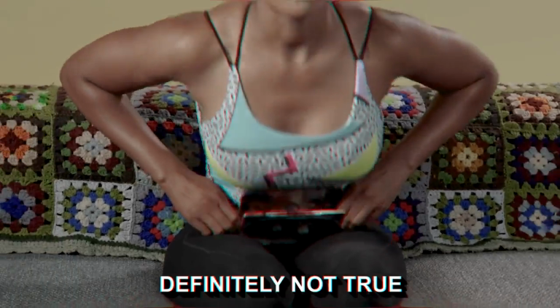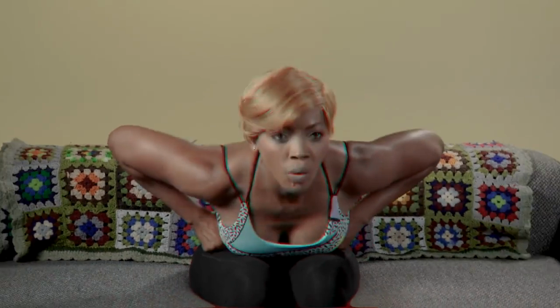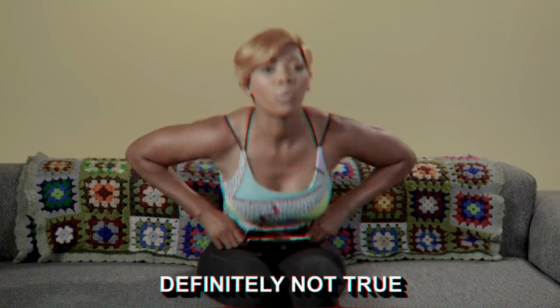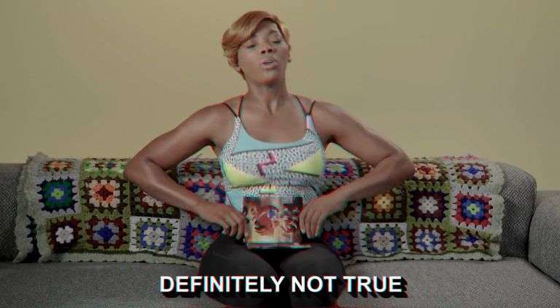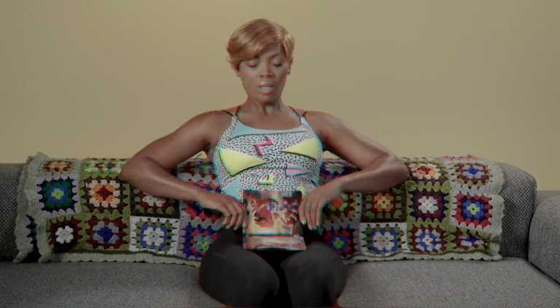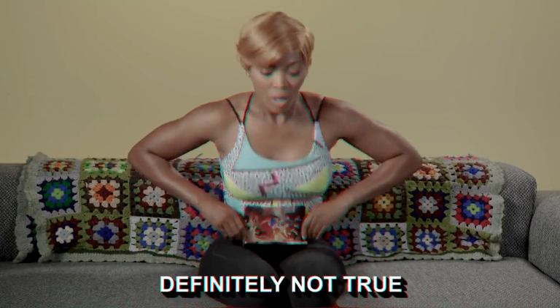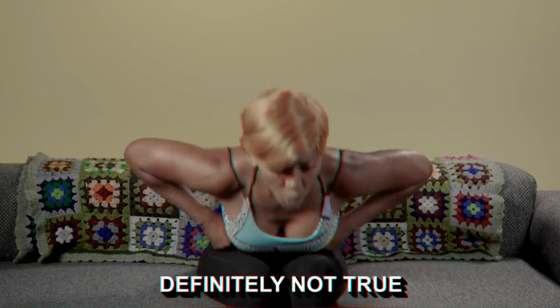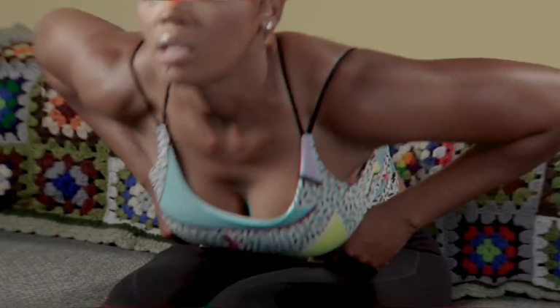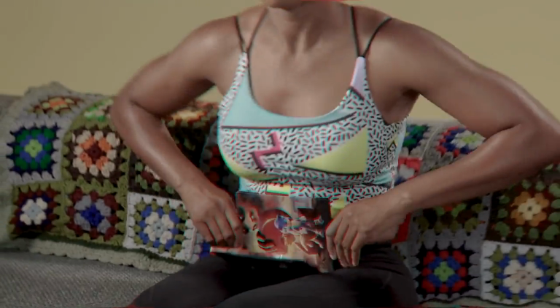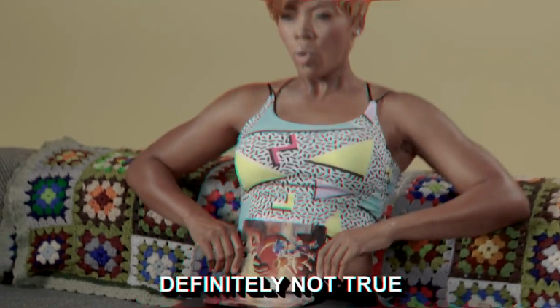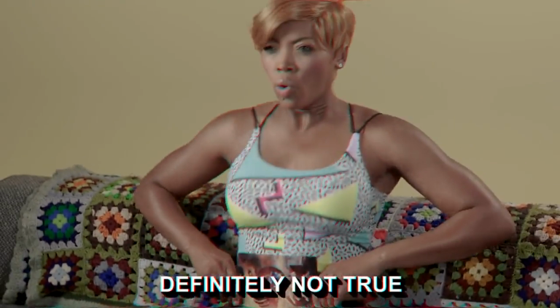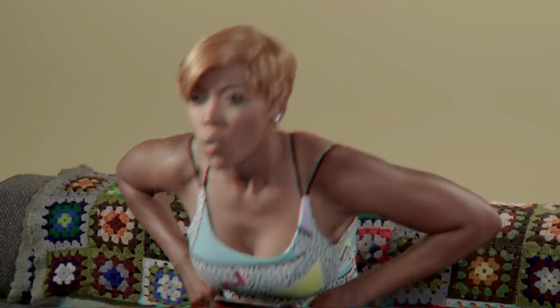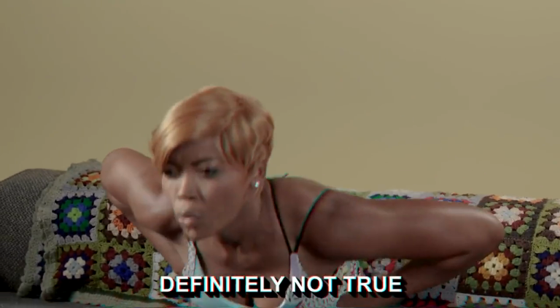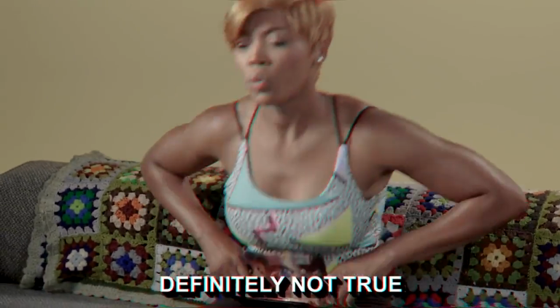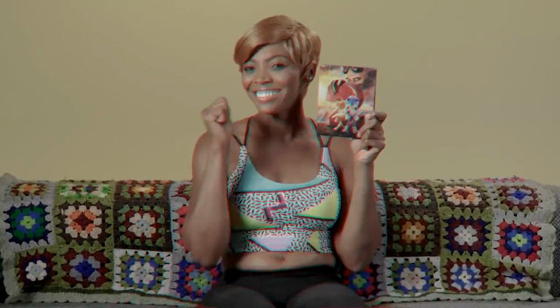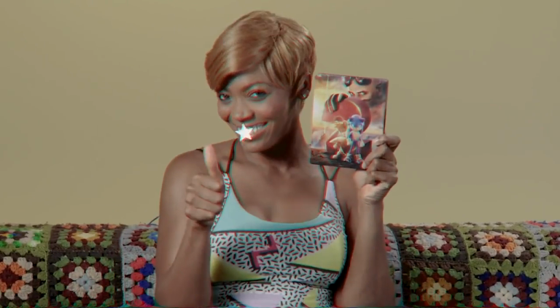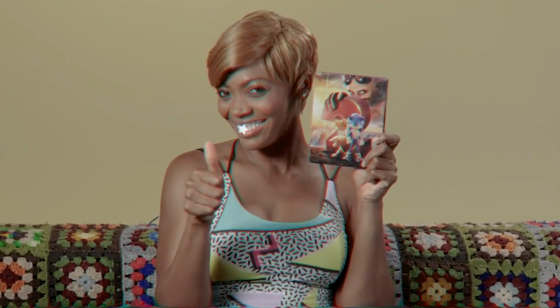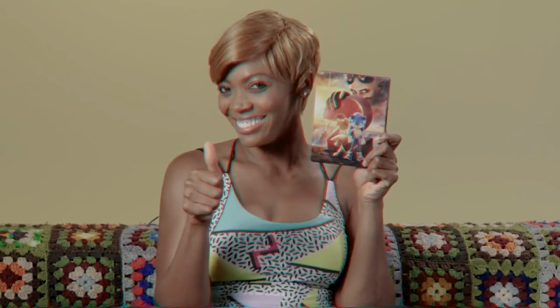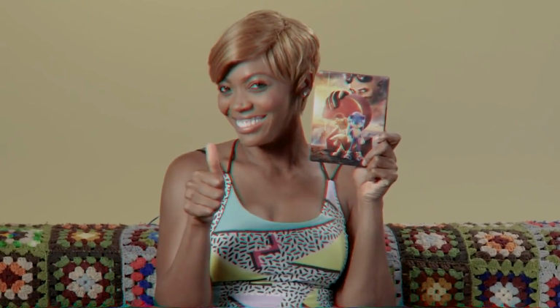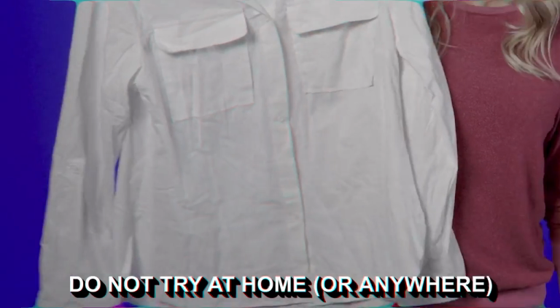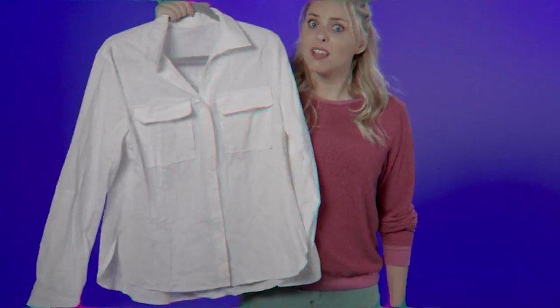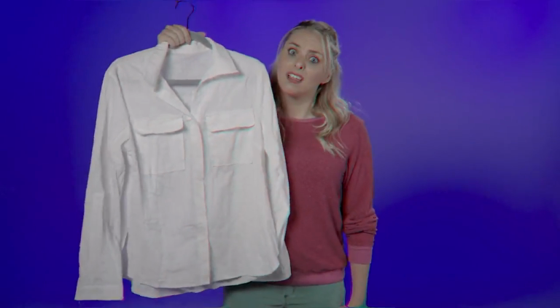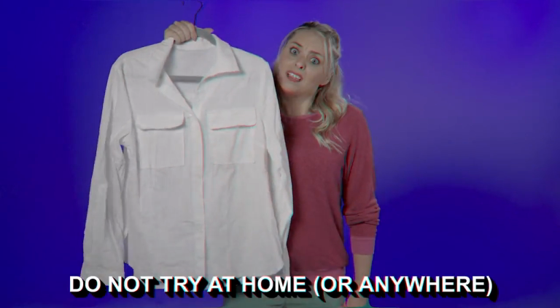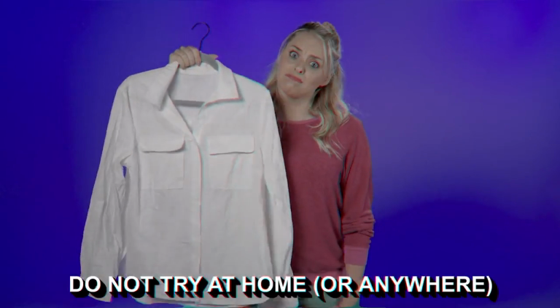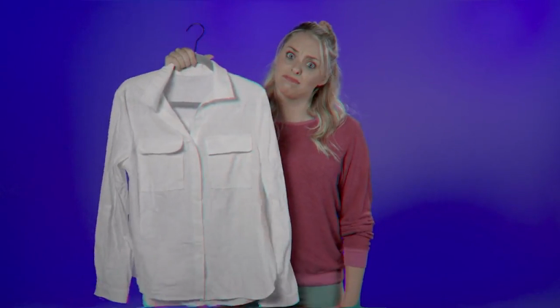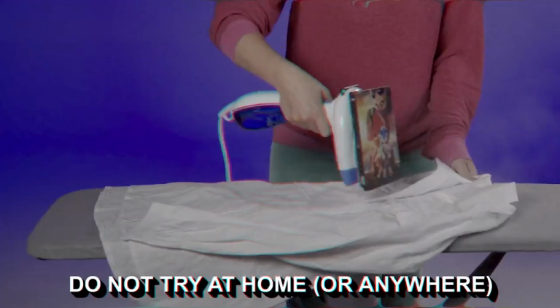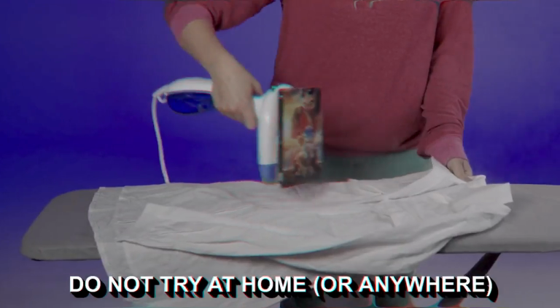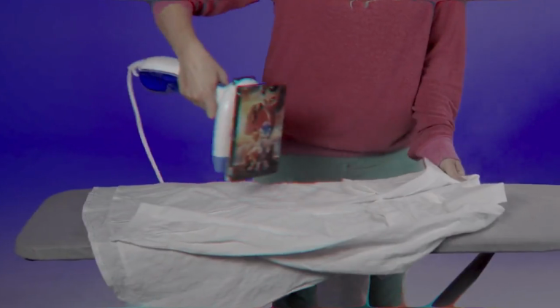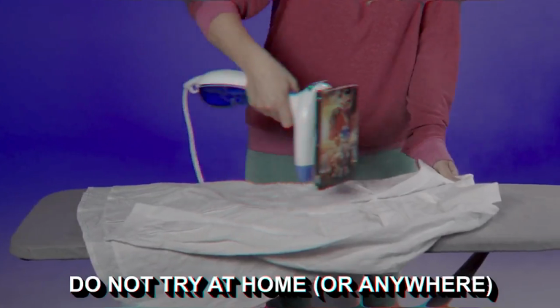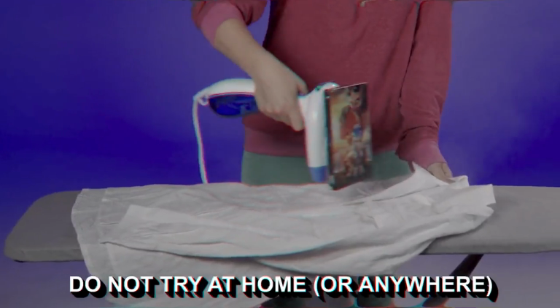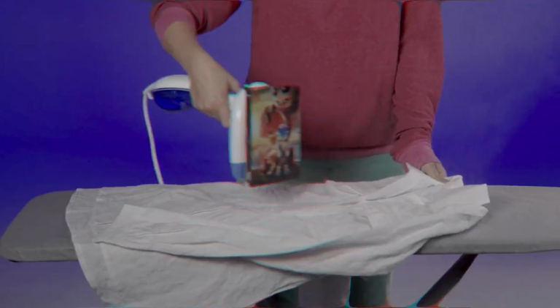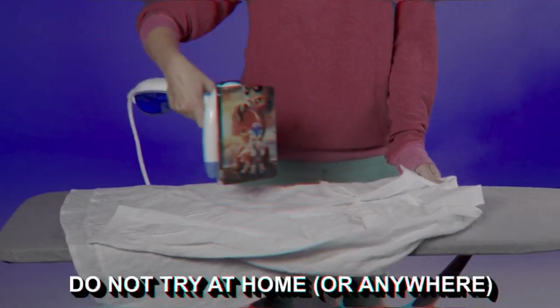Did you know Sonic 2 will get your abs where they need to be, giving you the ultimate sculpt you've been waiting for while you sit on your couch? You can also use it to iron out your wrinkled shirt, just in time for your high school reunion.